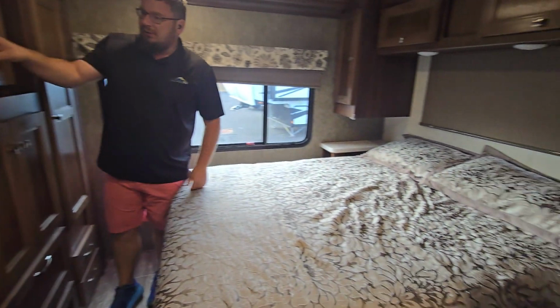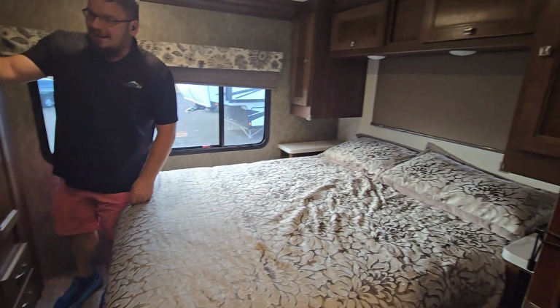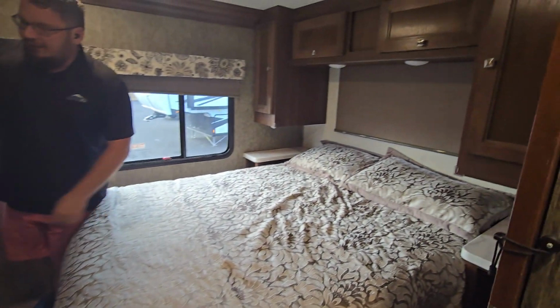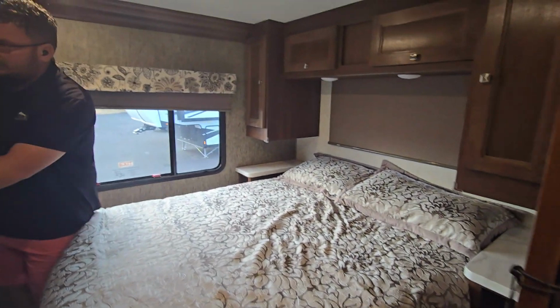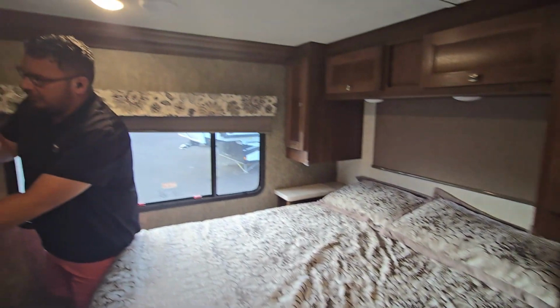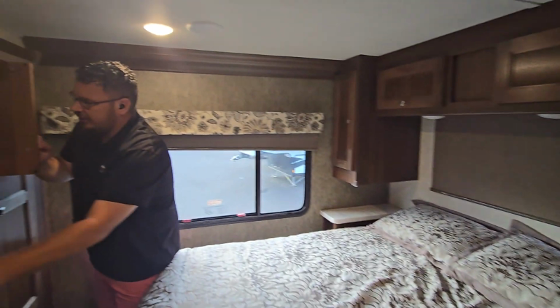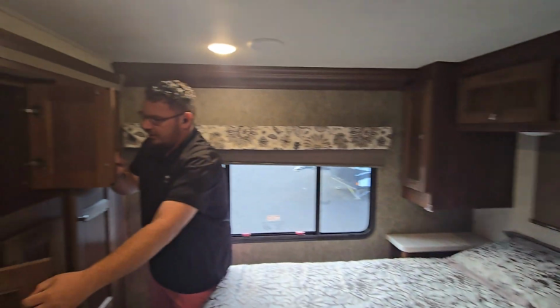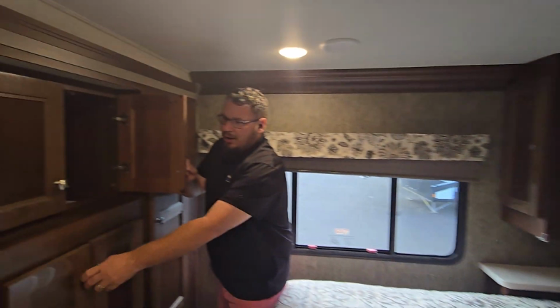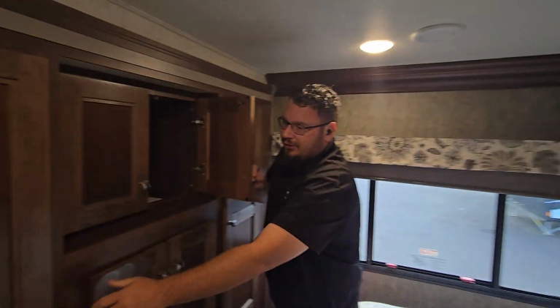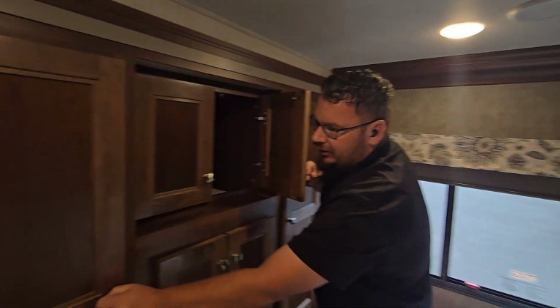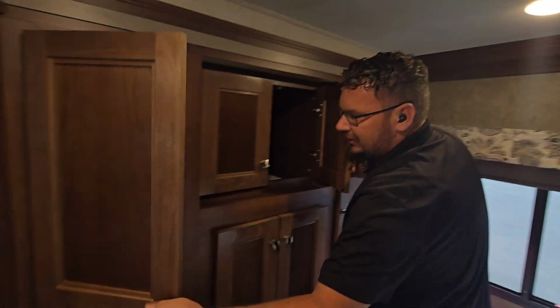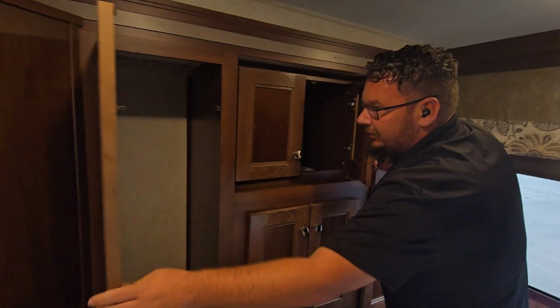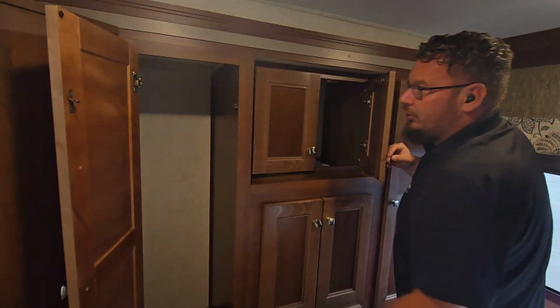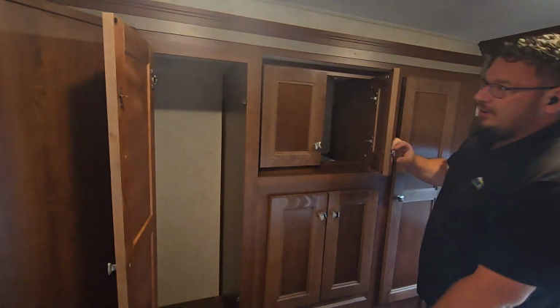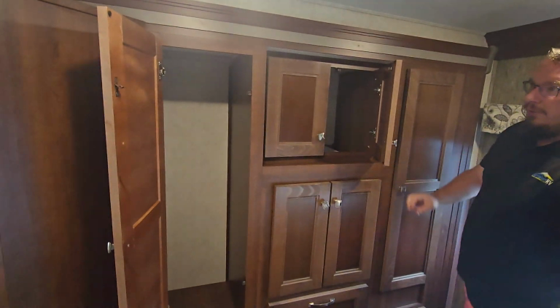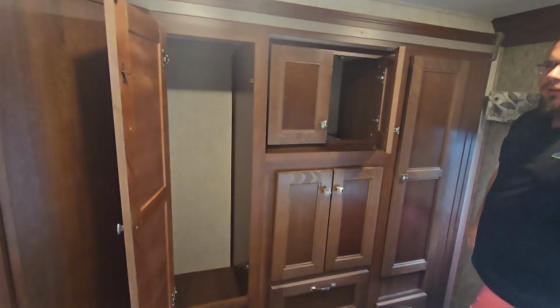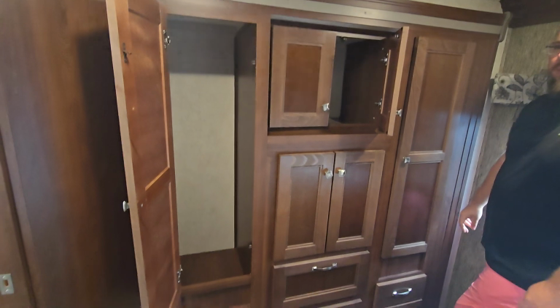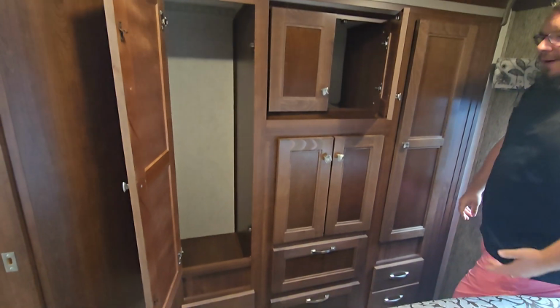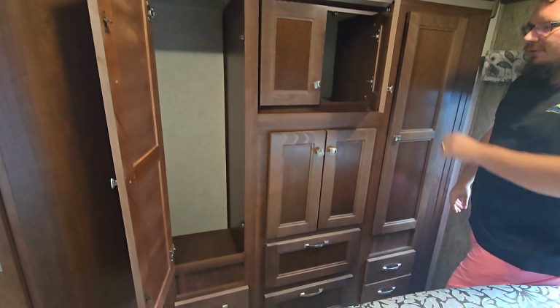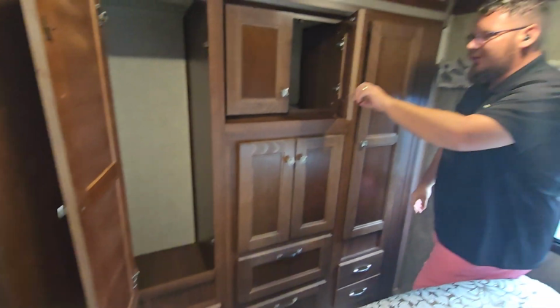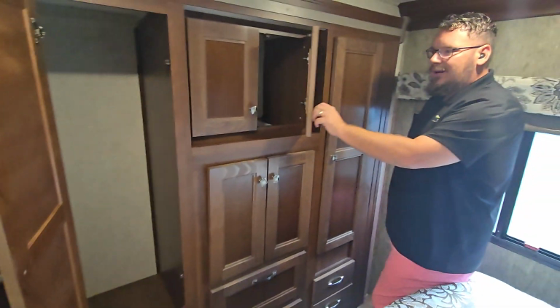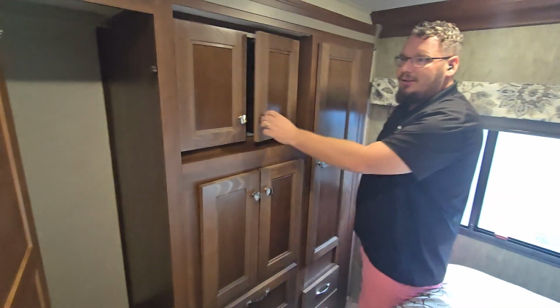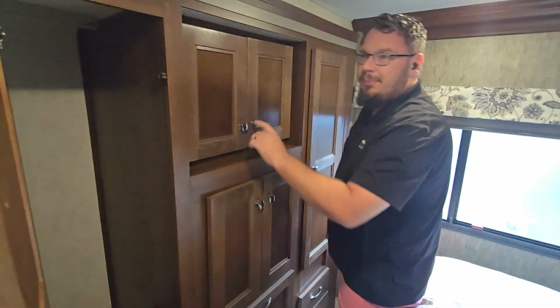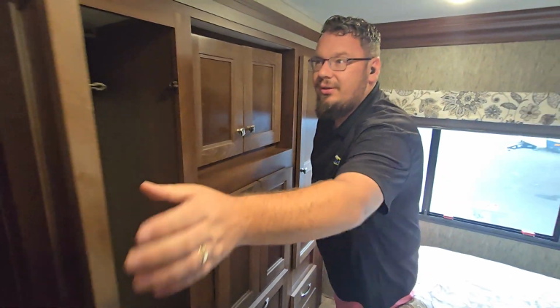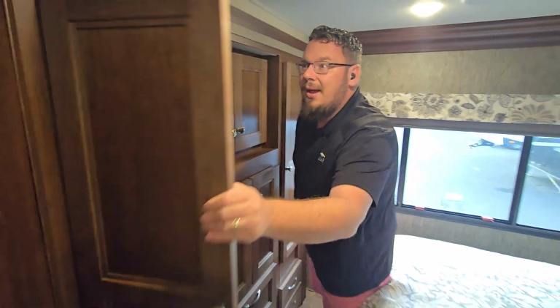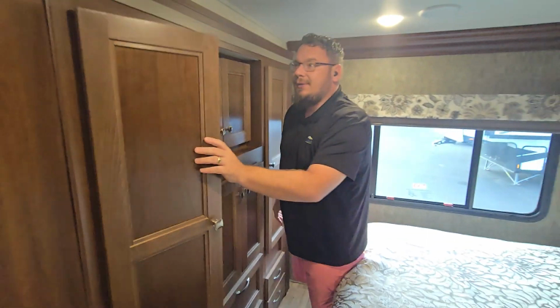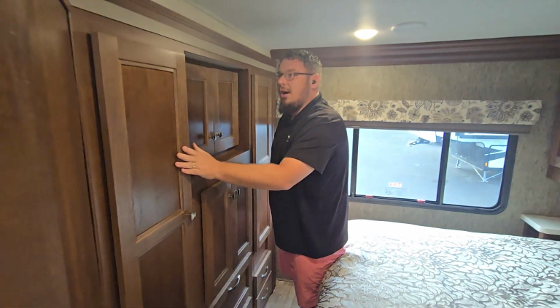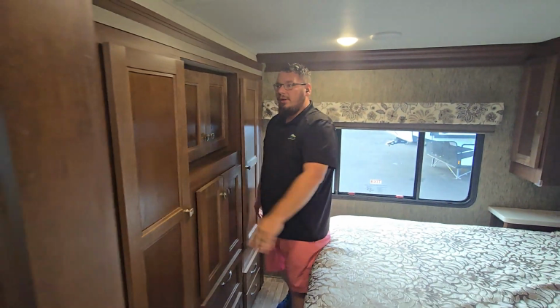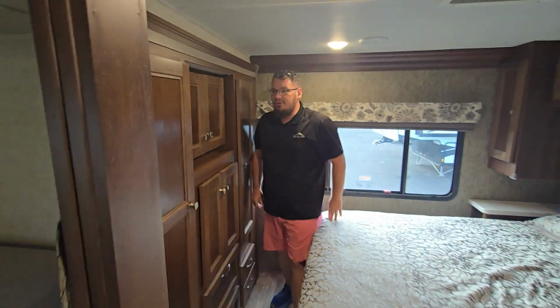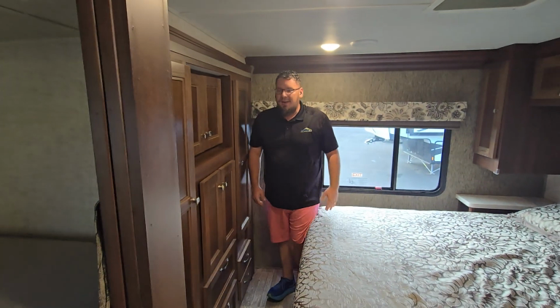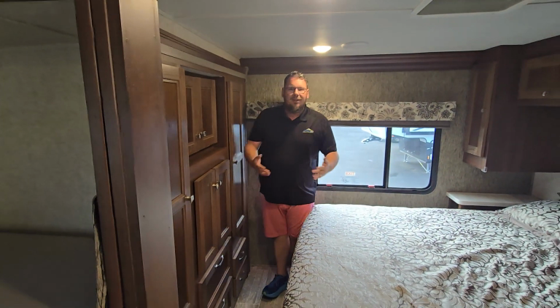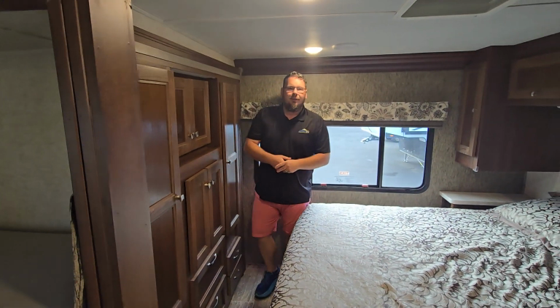With lots of storage and organization for those long-distance trips. If you have any questions, come down and take a look at this one in person. Ask for John or one of our associates — we'll be happy to take care of you.